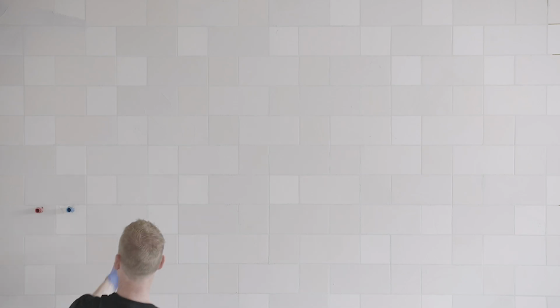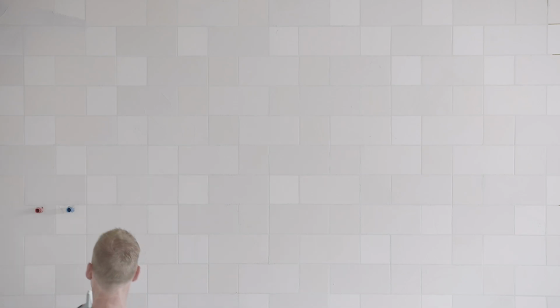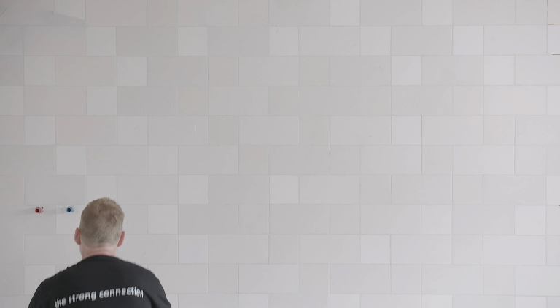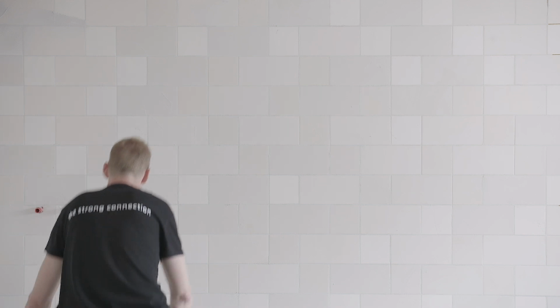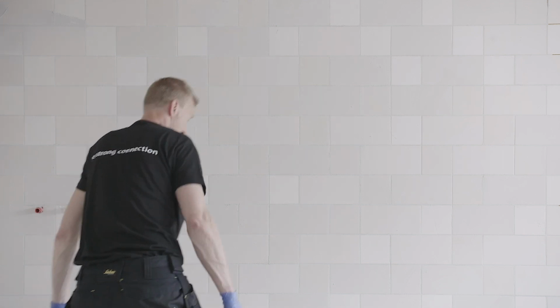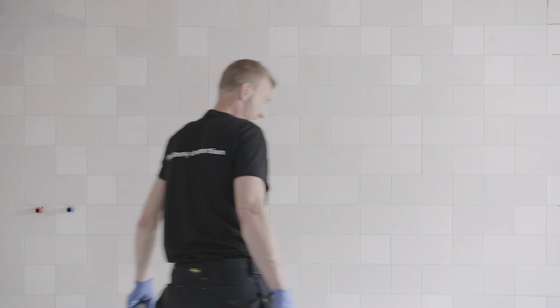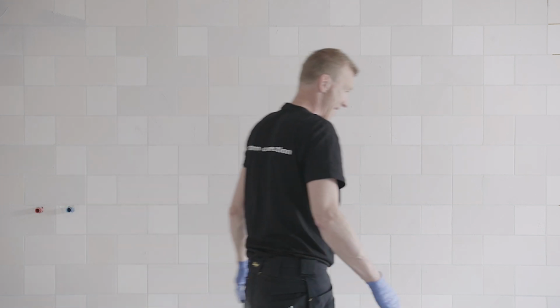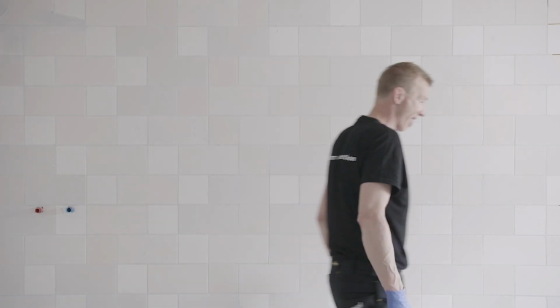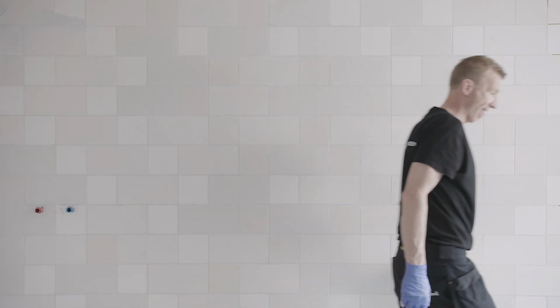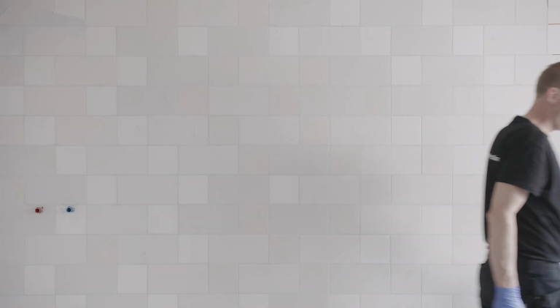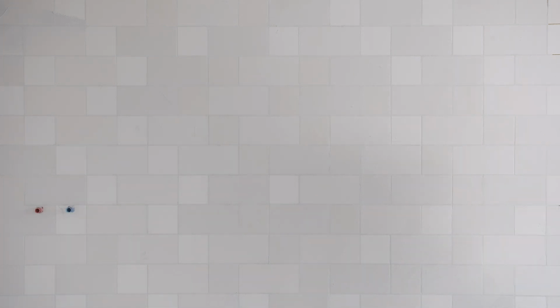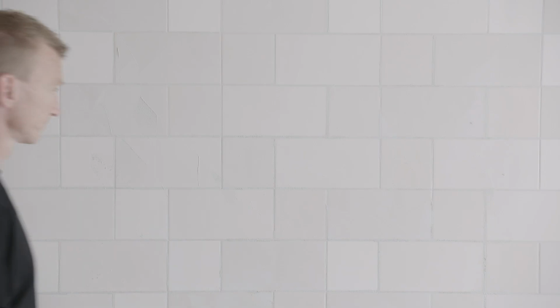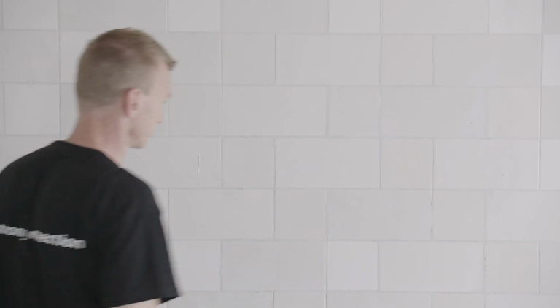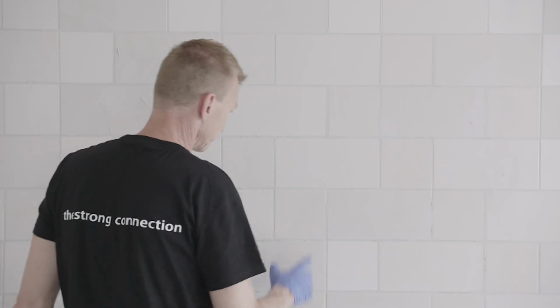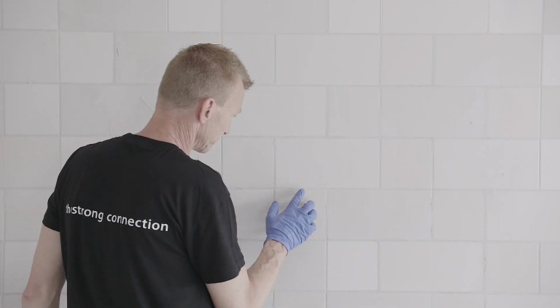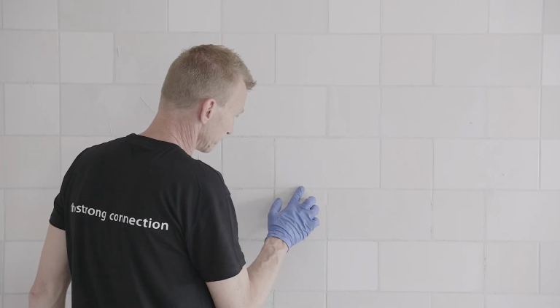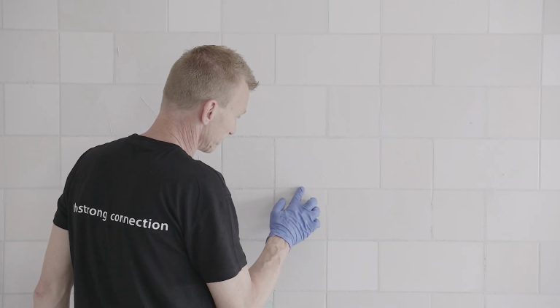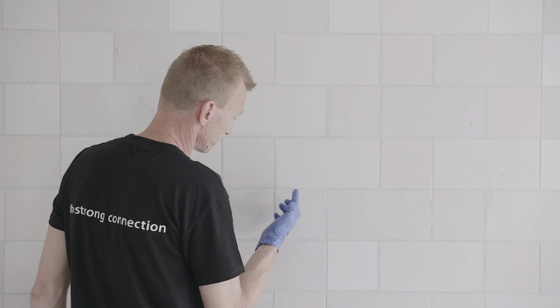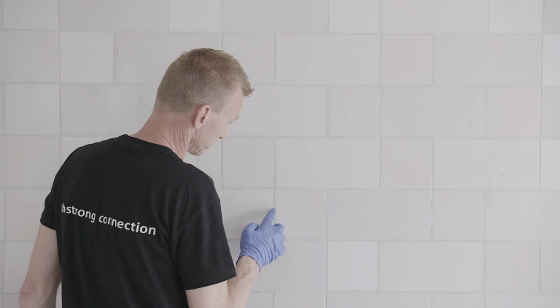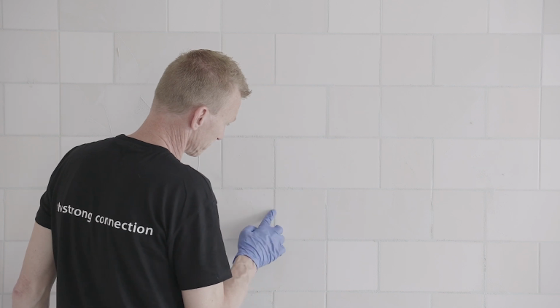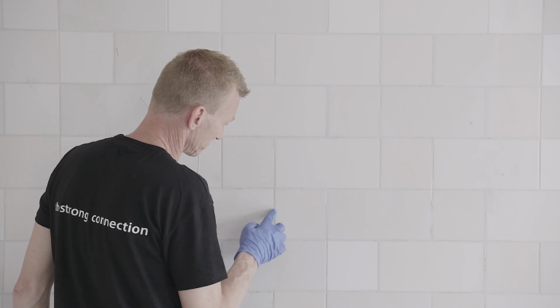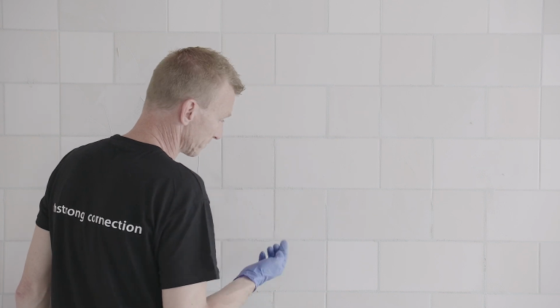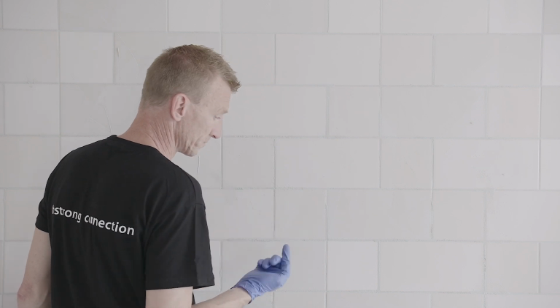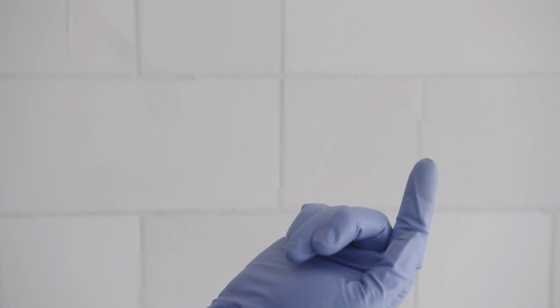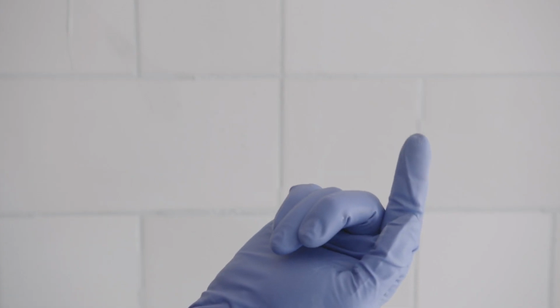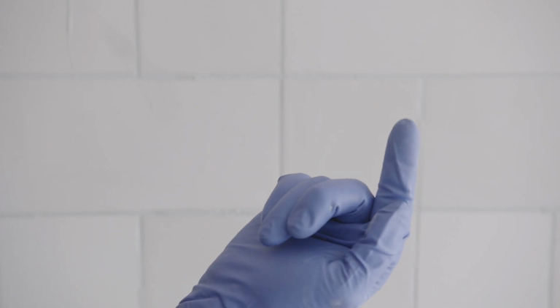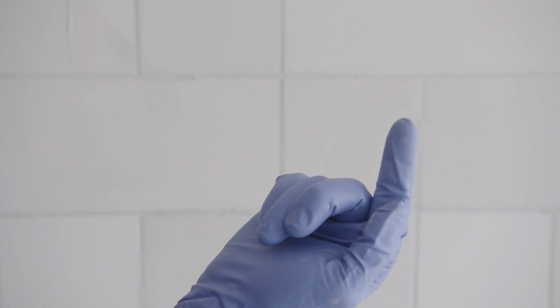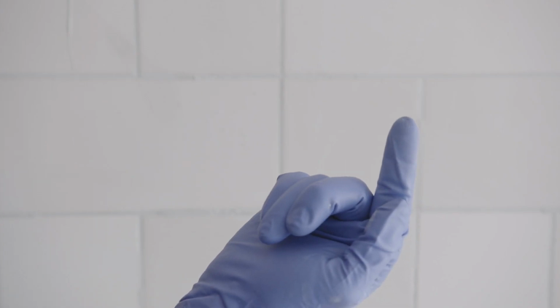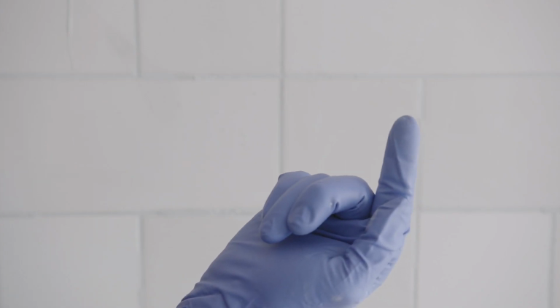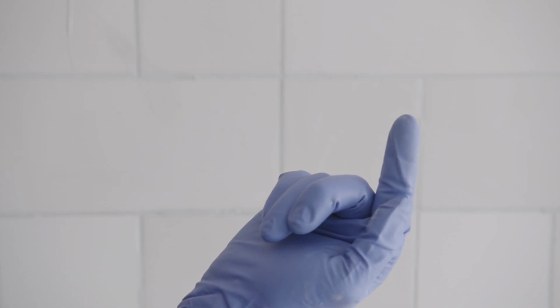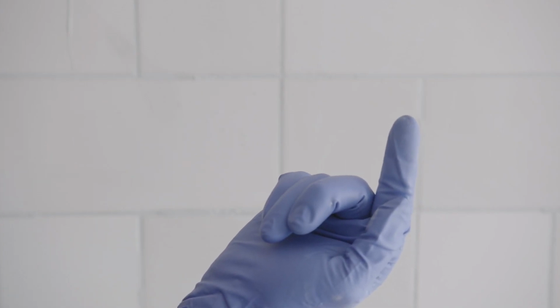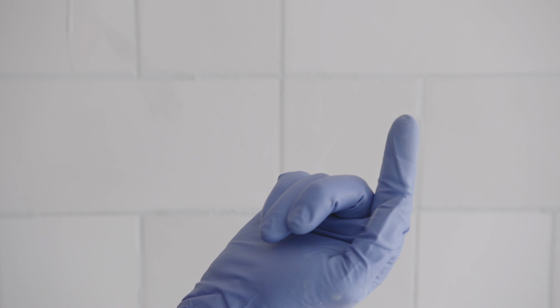When all joints have been filled, they must be left to dry for a while. If no grout rubs off on your finger after touching the joint, this means it's dry enough to start sponging.